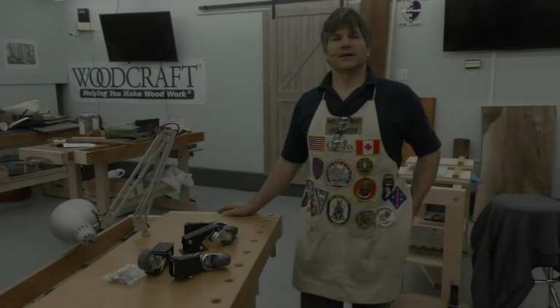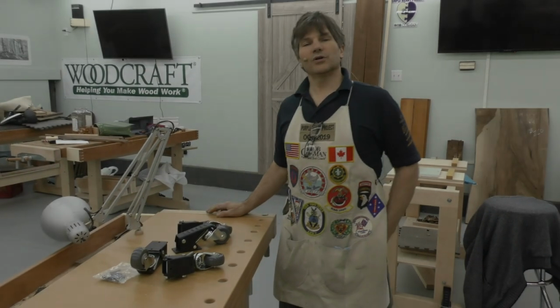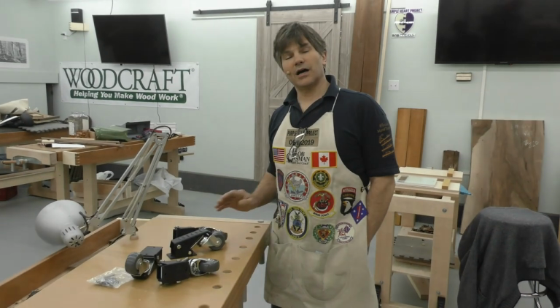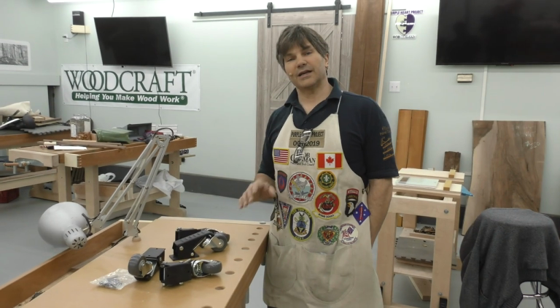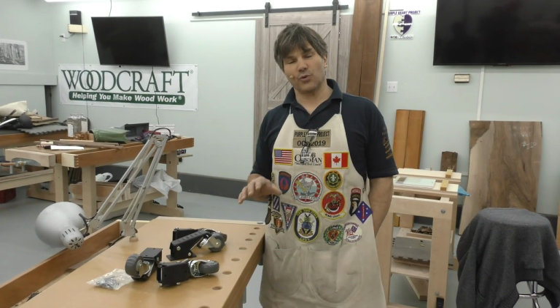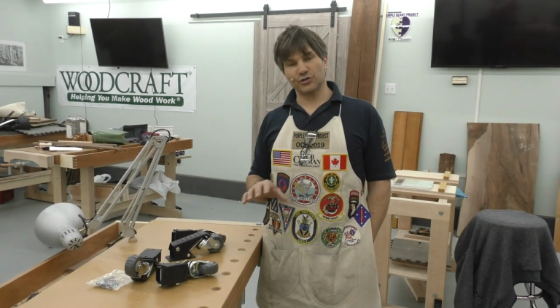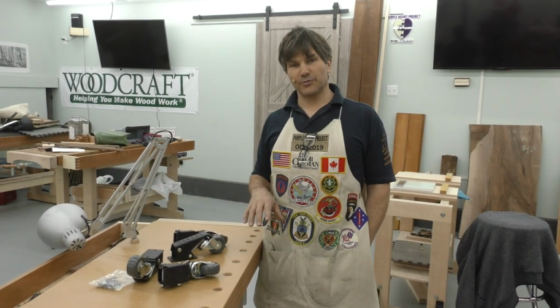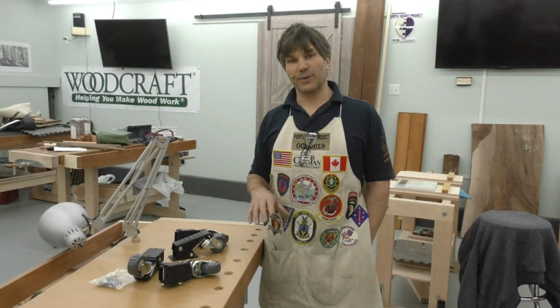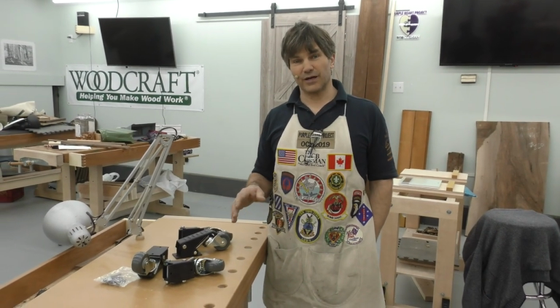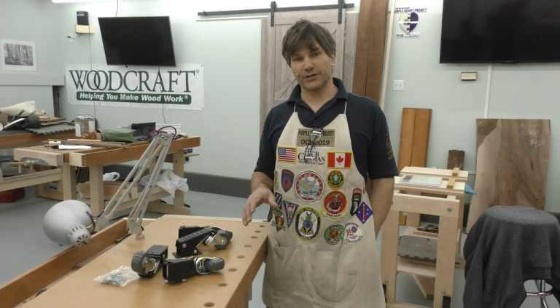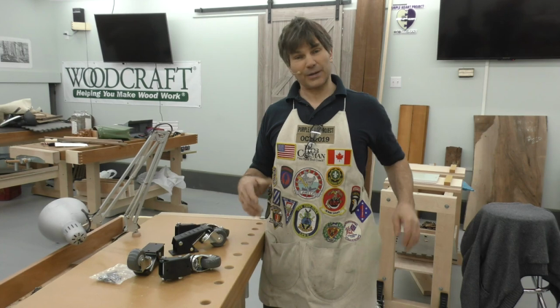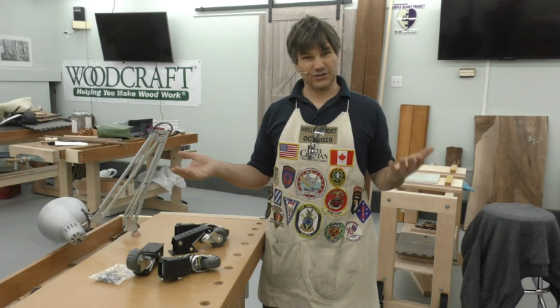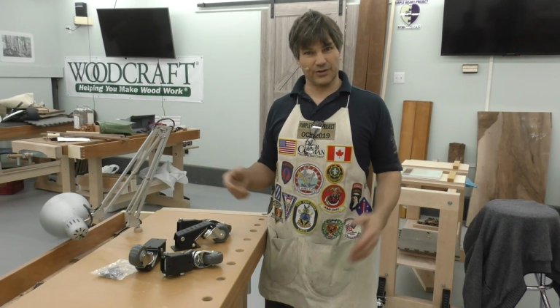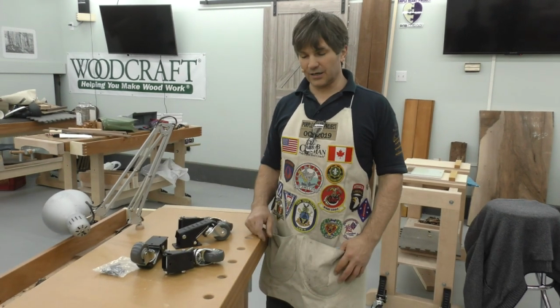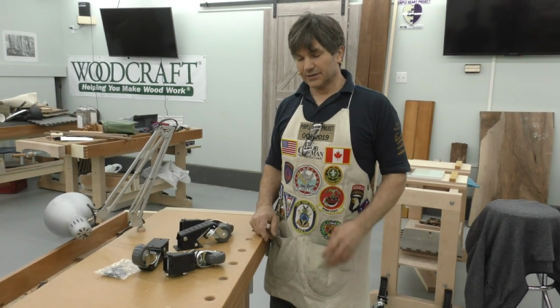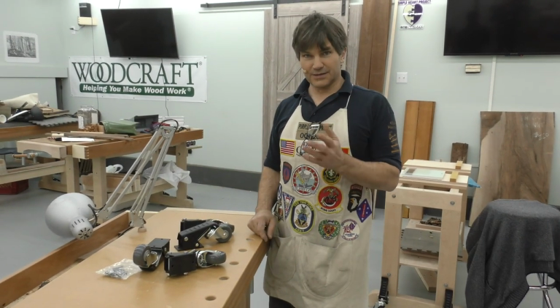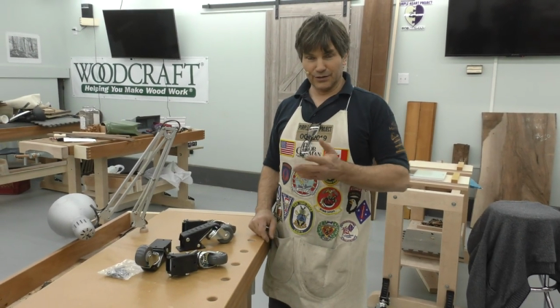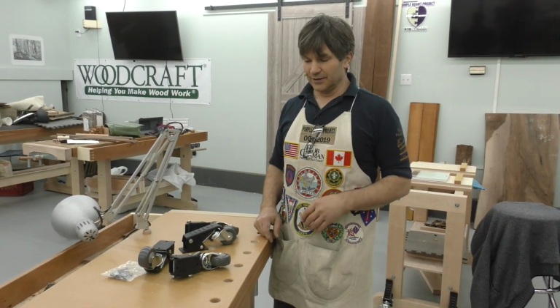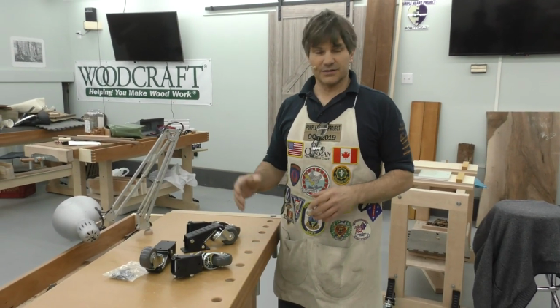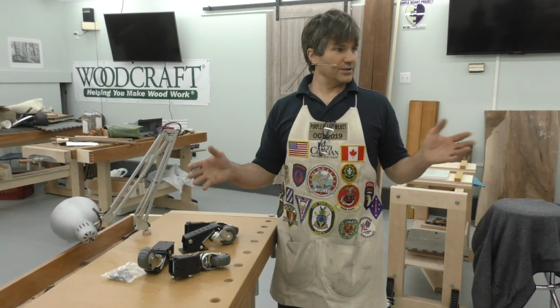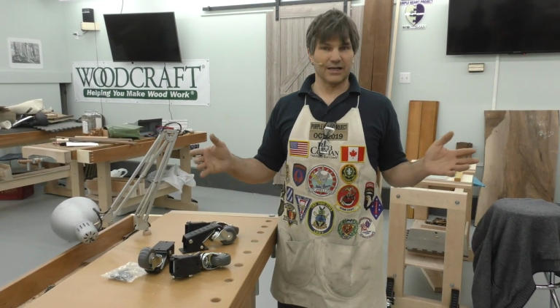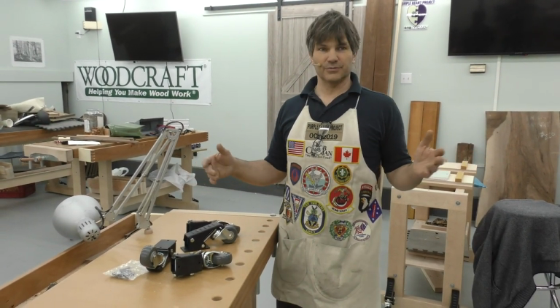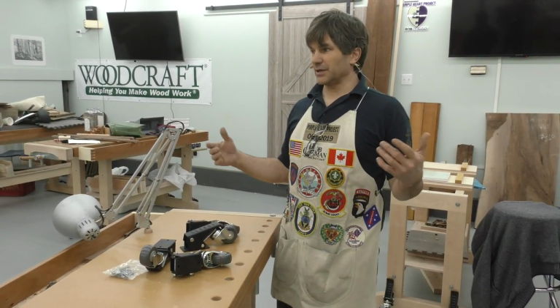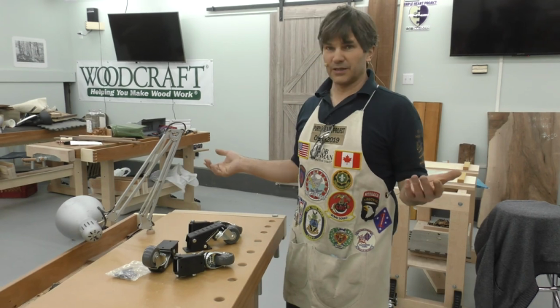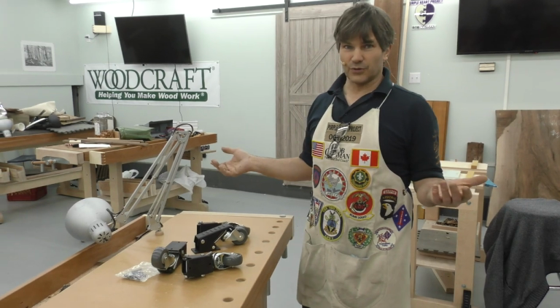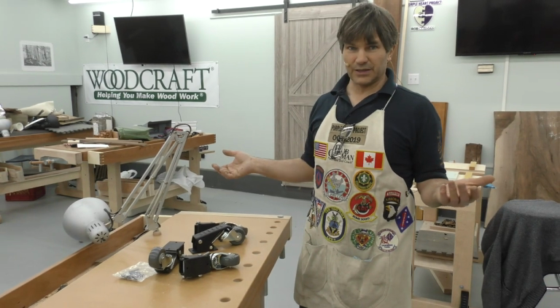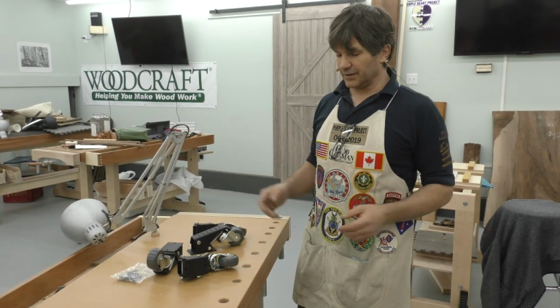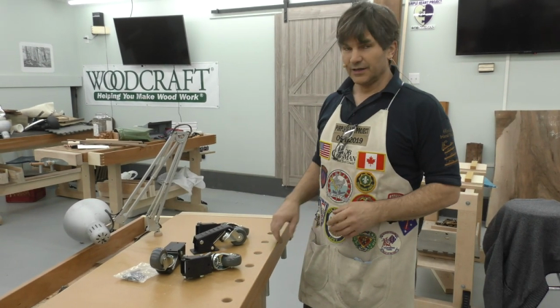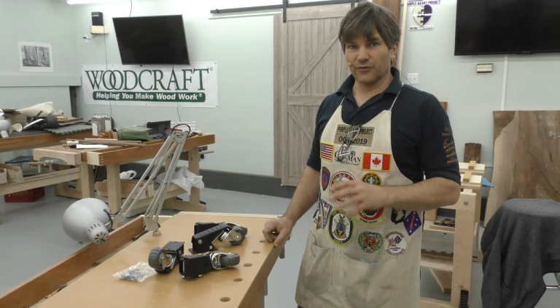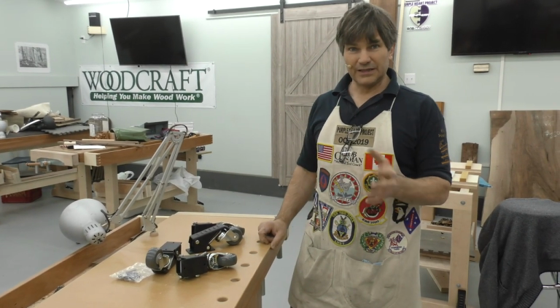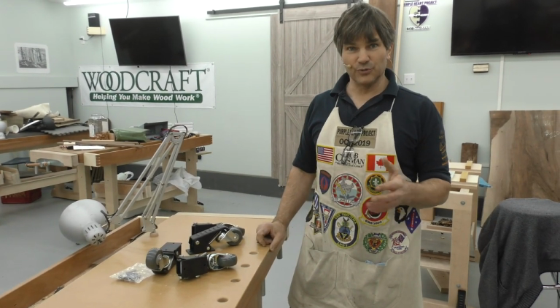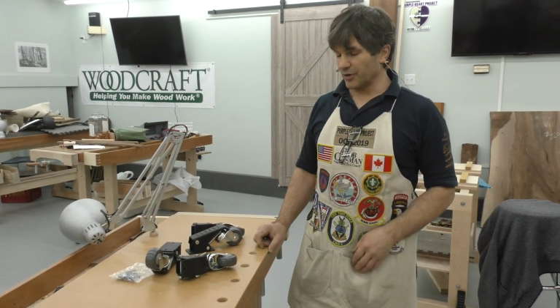If your shop setup requires you to be able to move your bench around when you're done — perhaps you're having to share it with a car — I've got something you need. This is our teaching classroom. We sometimes have as many as 14 benches in here and we are frequently needing to move them around.